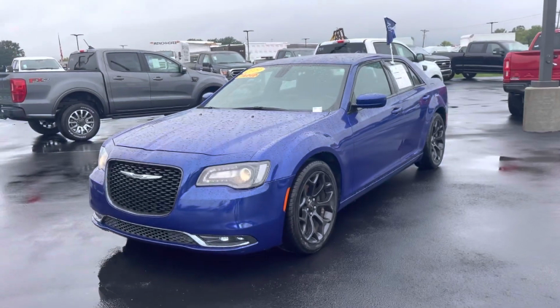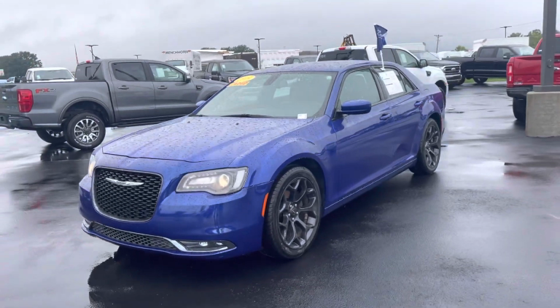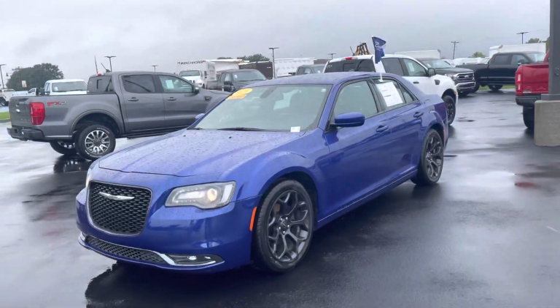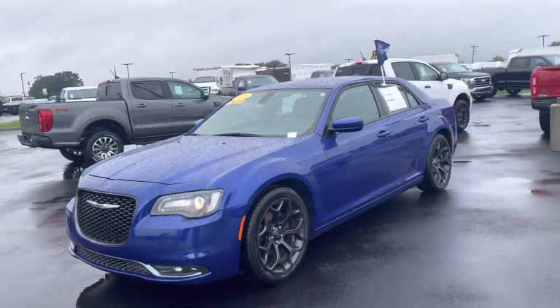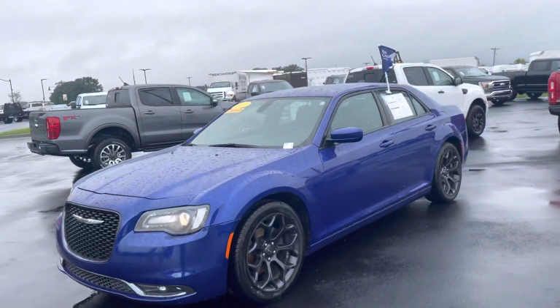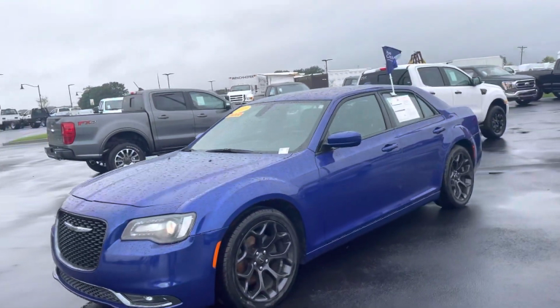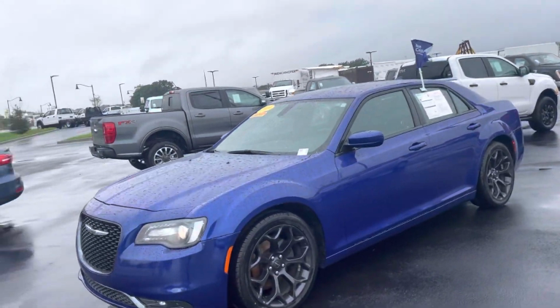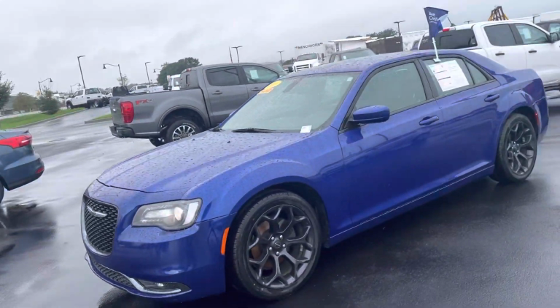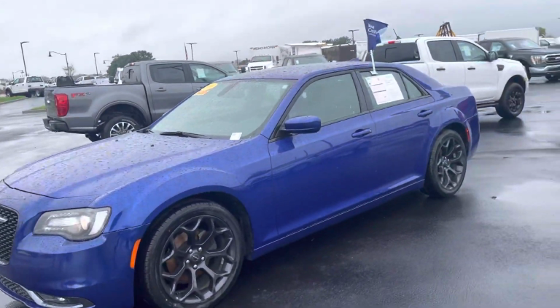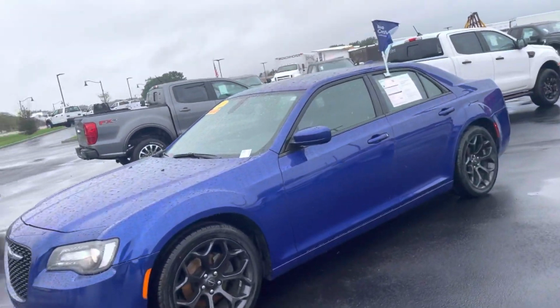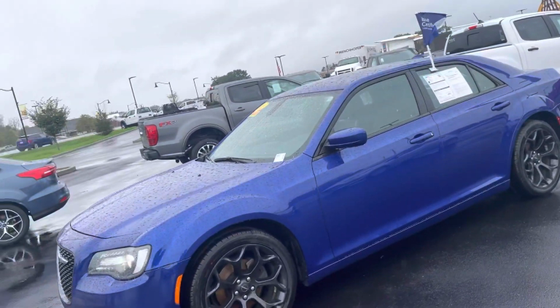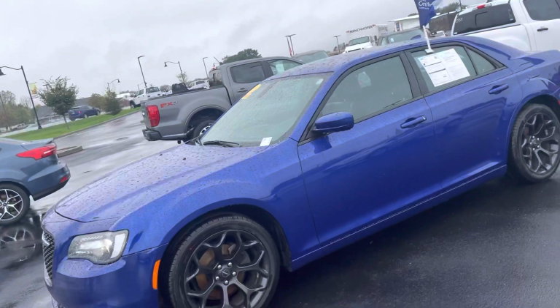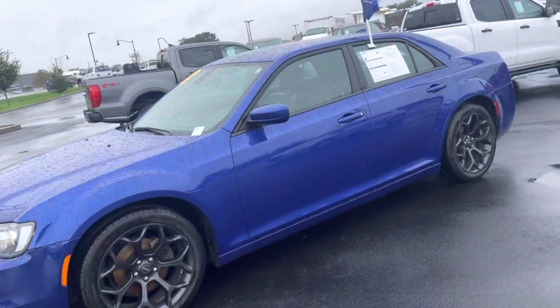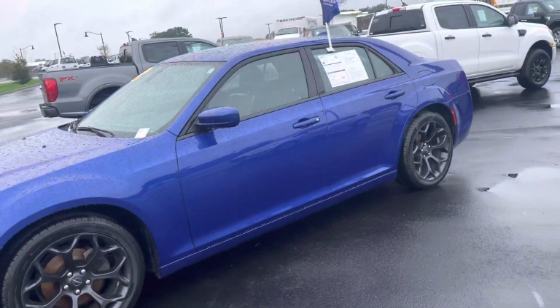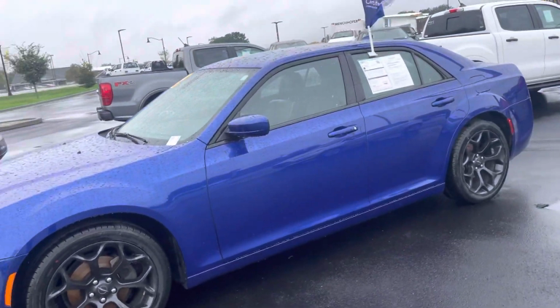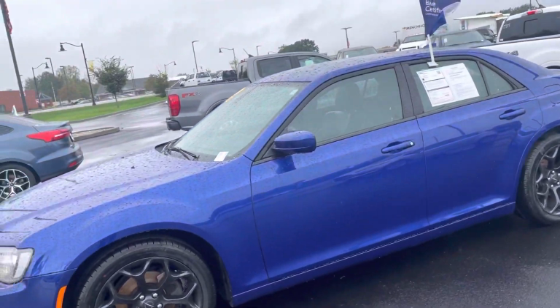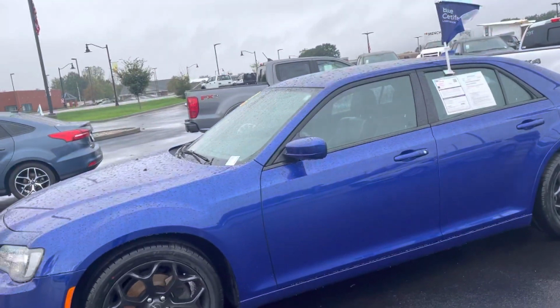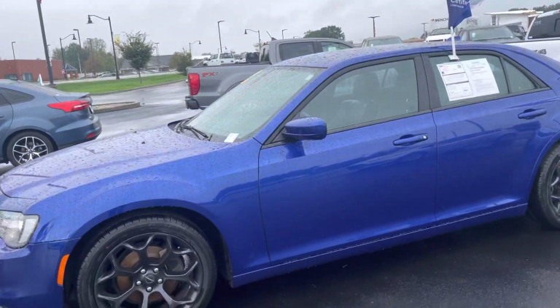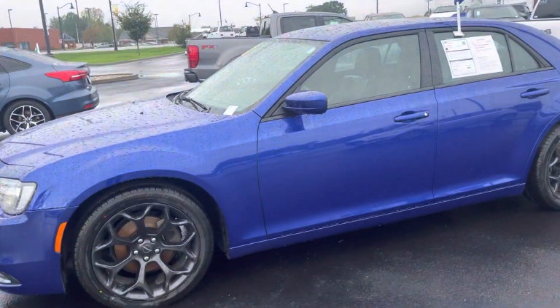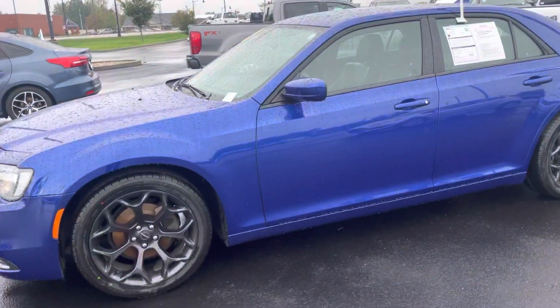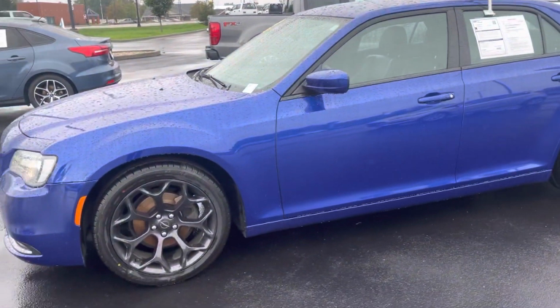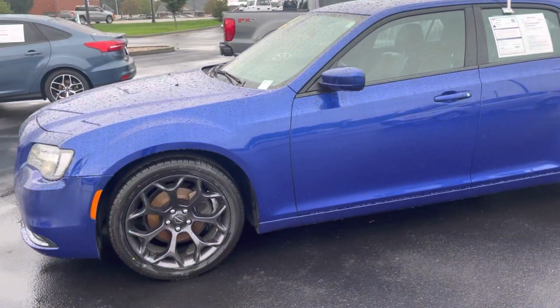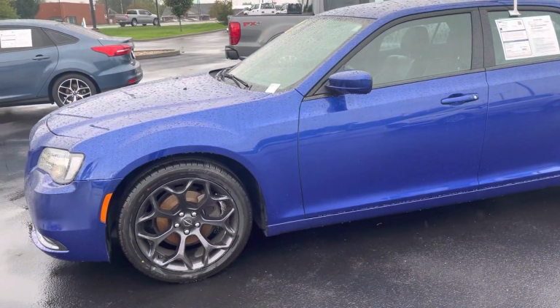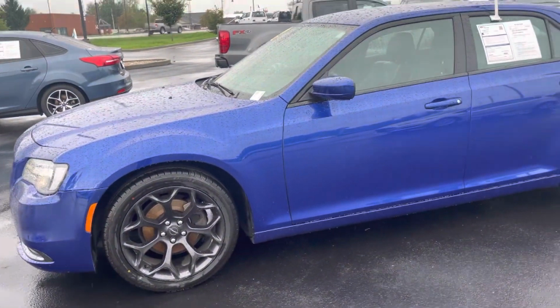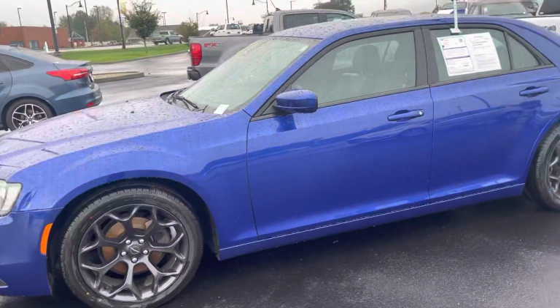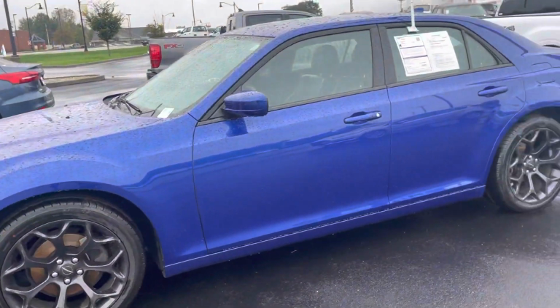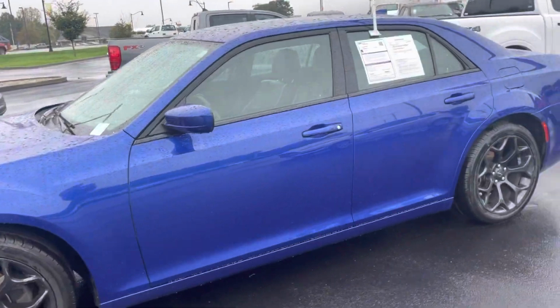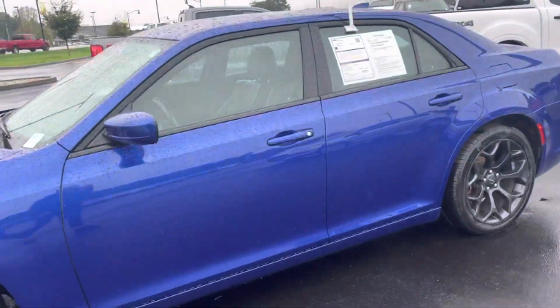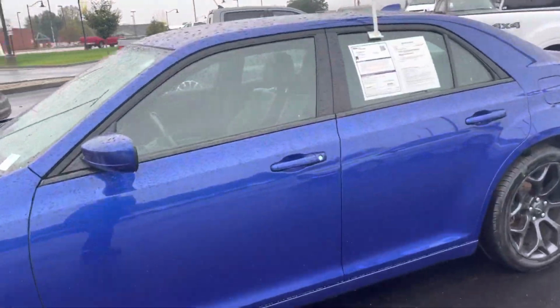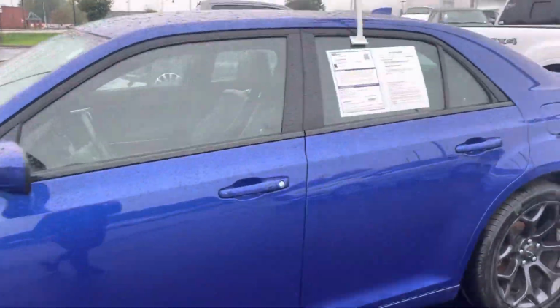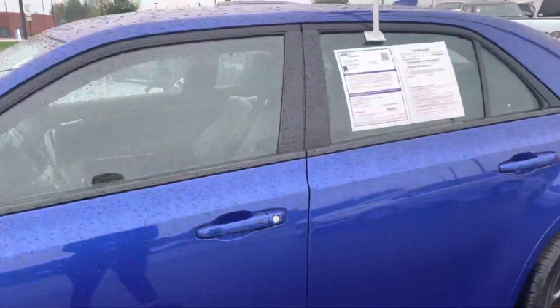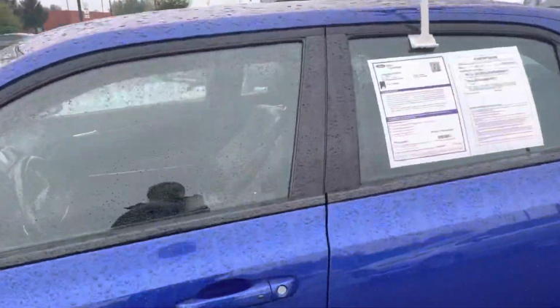Hello, my name is Emma Laughlin. I'm here to show you a walk-around video on the 2019 Chrysler 300 you inquired about. I will also be your point of contact and sales associate here at the dealership.